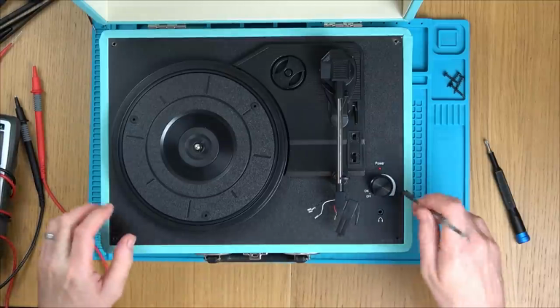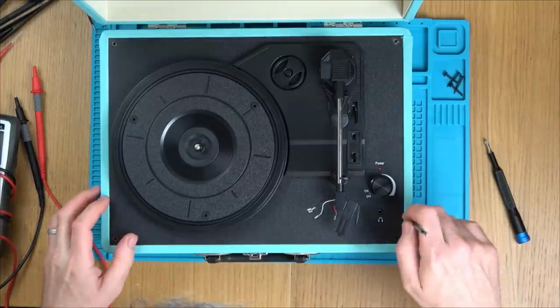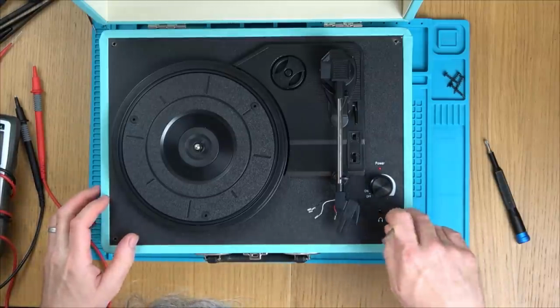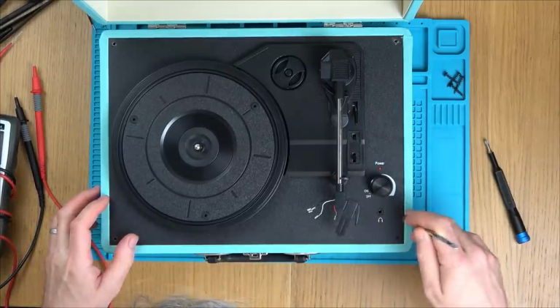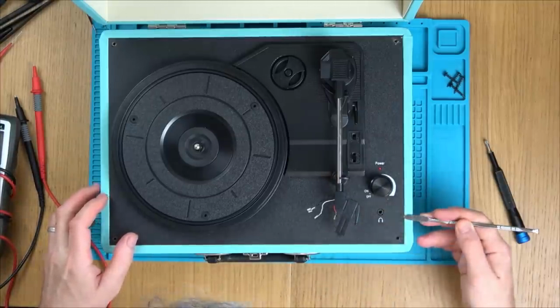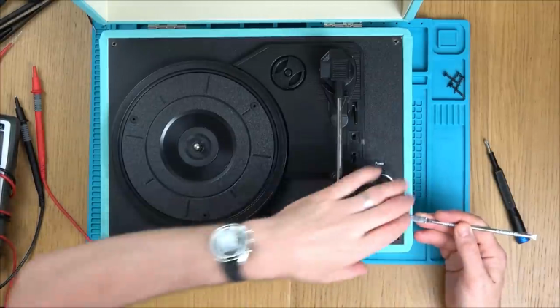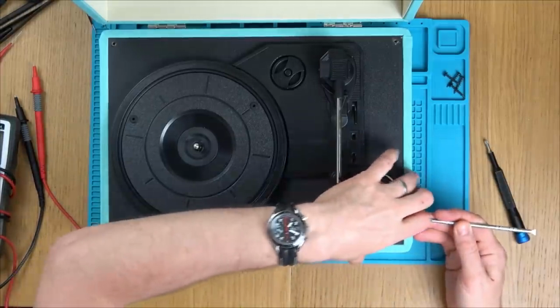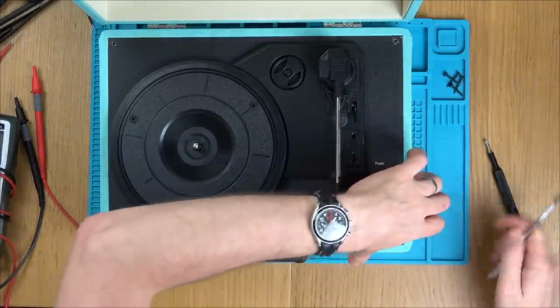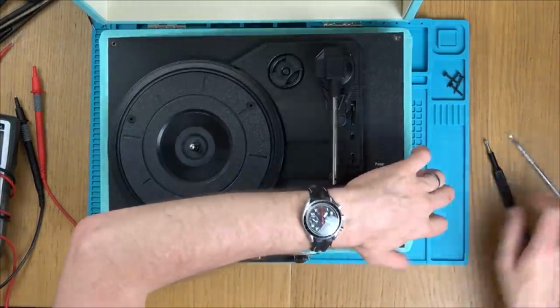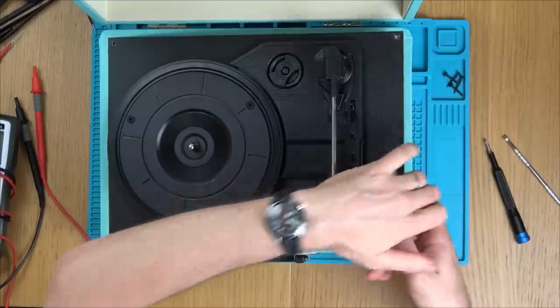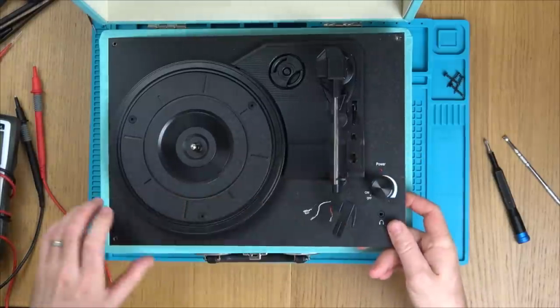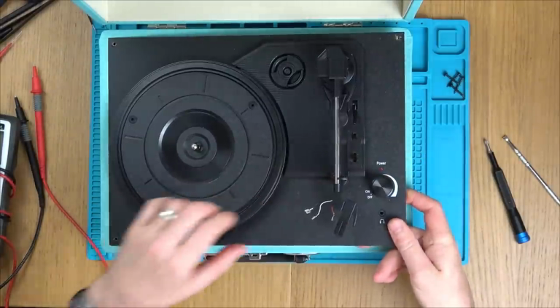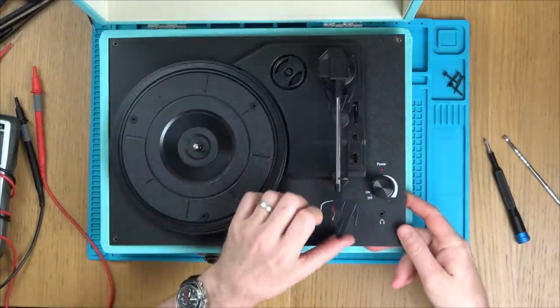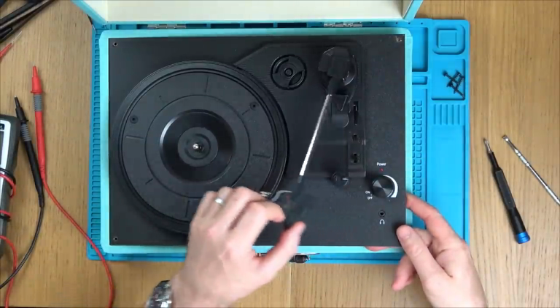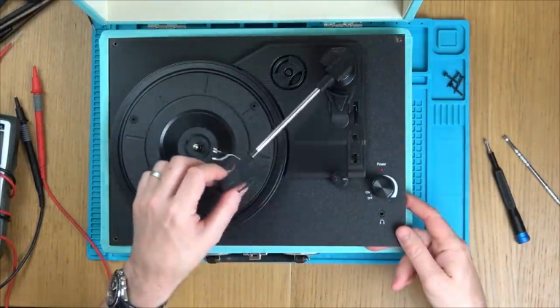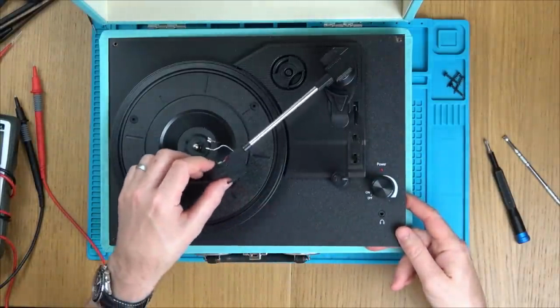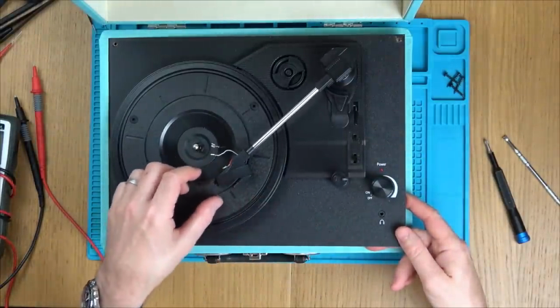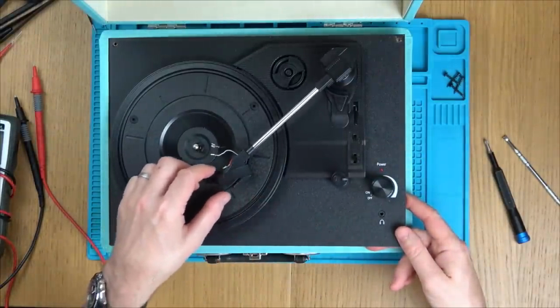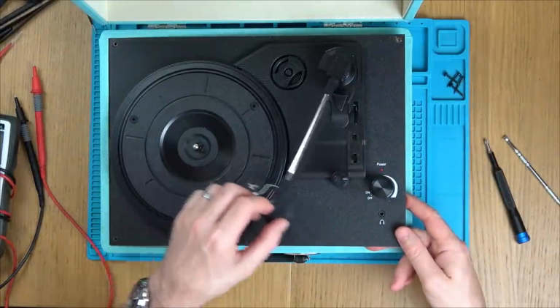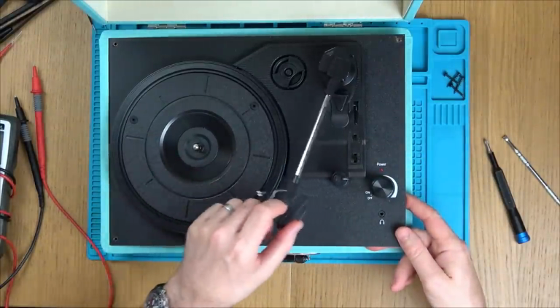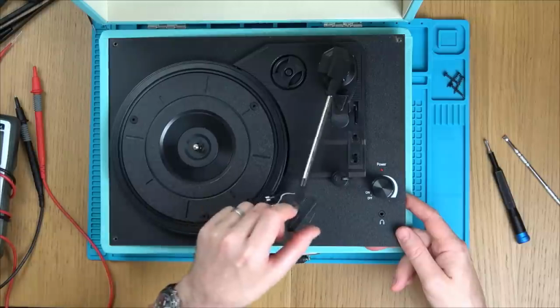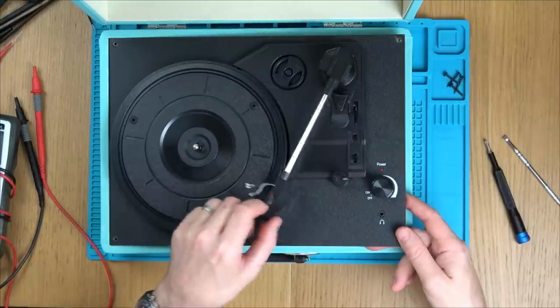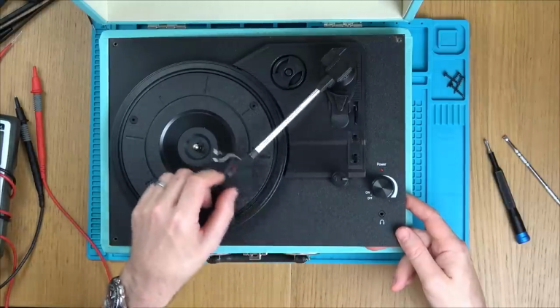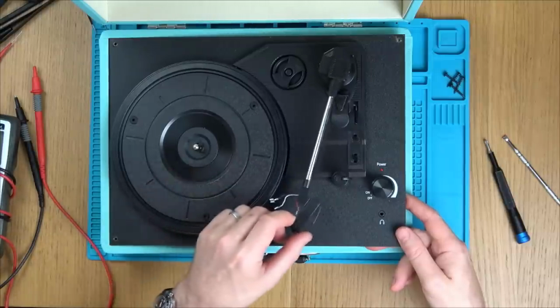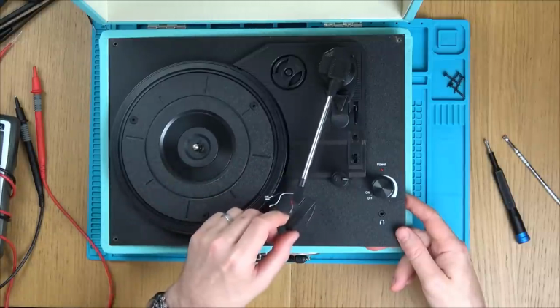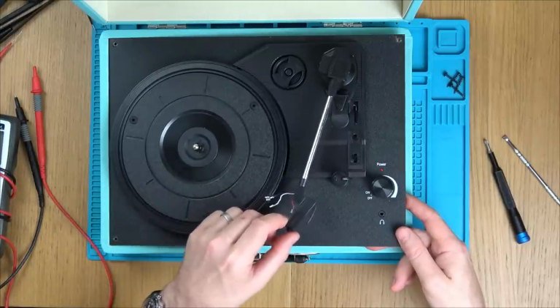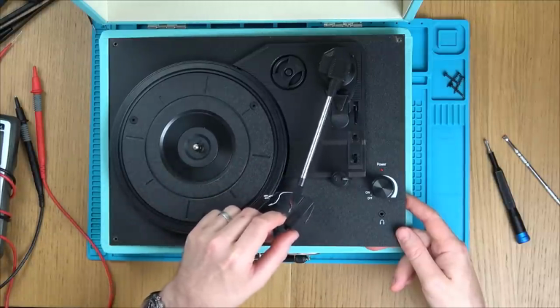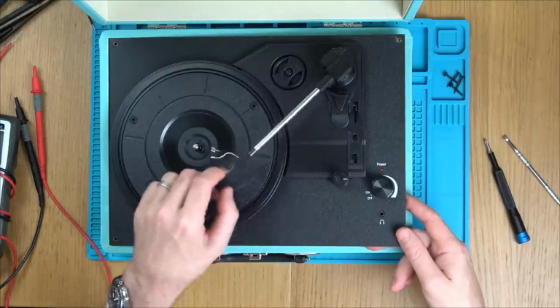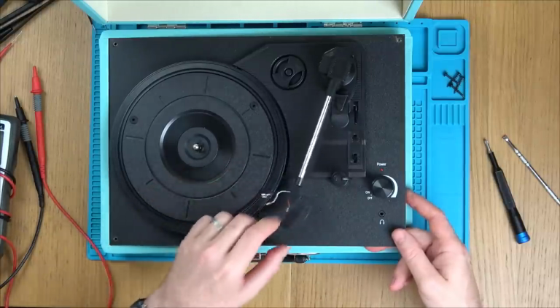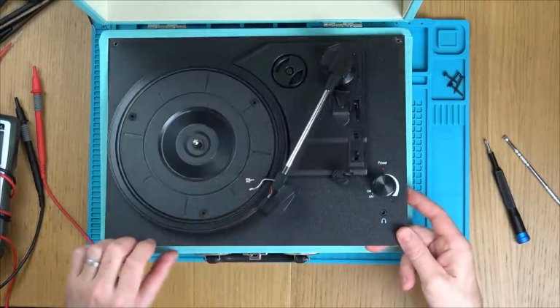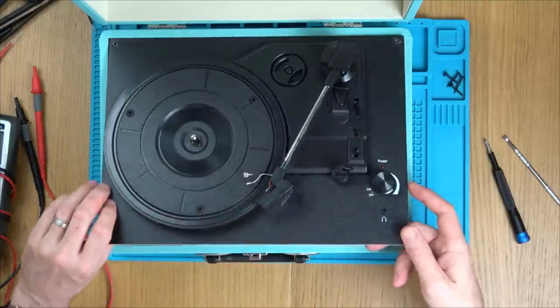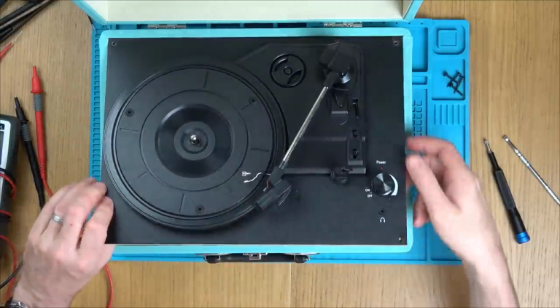Does this come out? Yes, it does. So this is the one that isn't moving over — it only moves to... hold on, it just clicked. Now it's not moving back. So there's something wrong on the inside there.